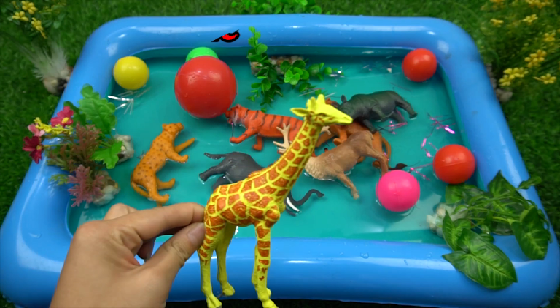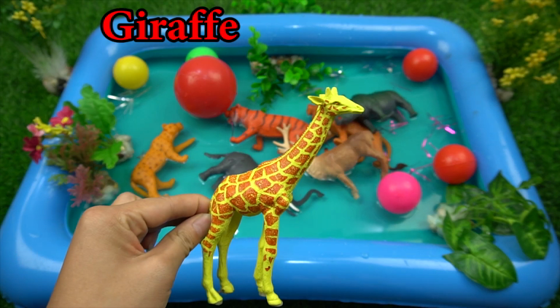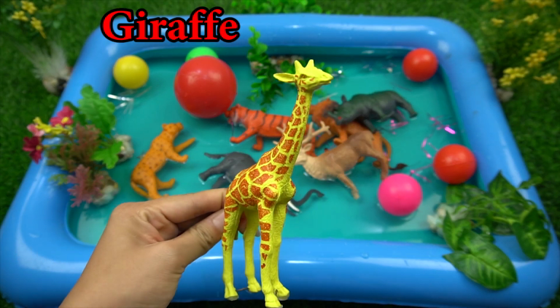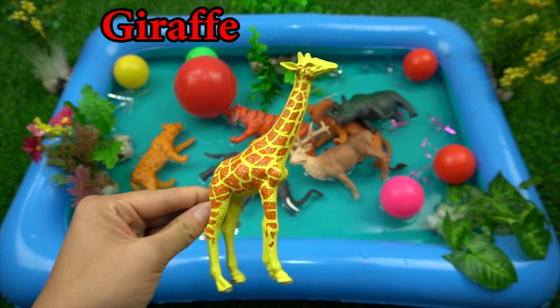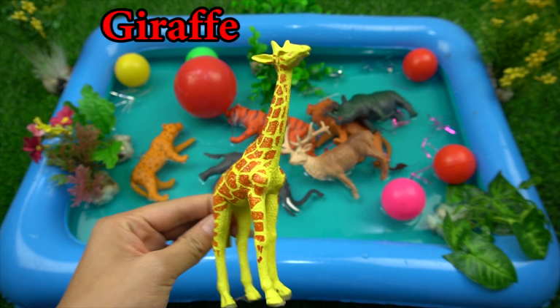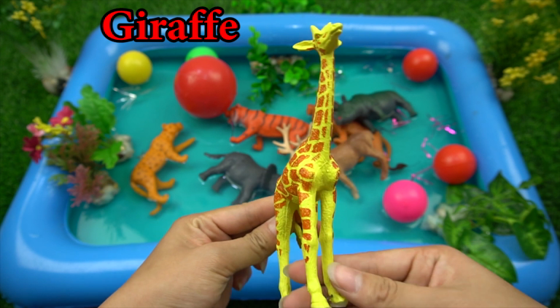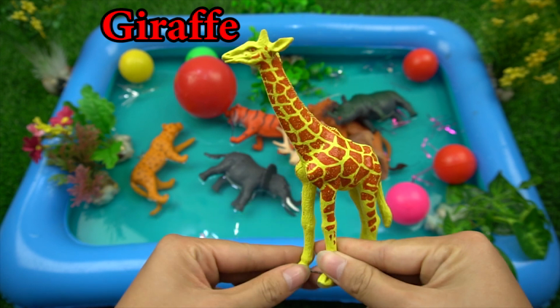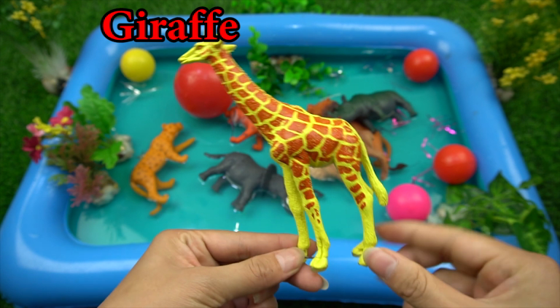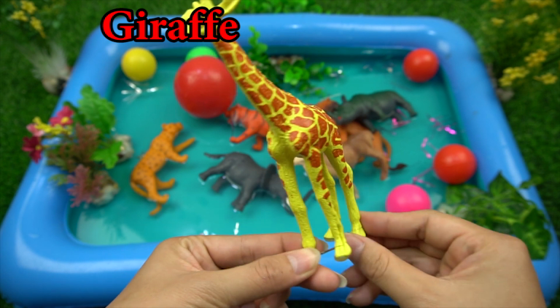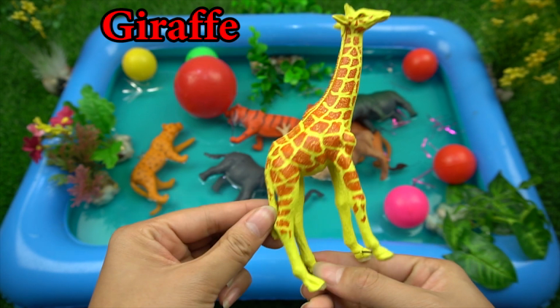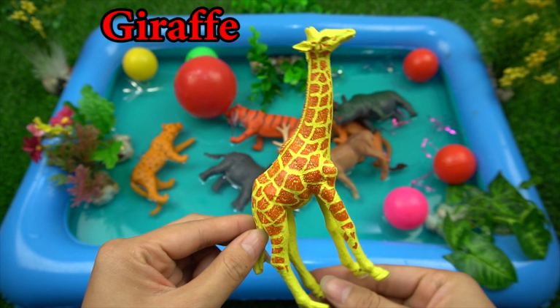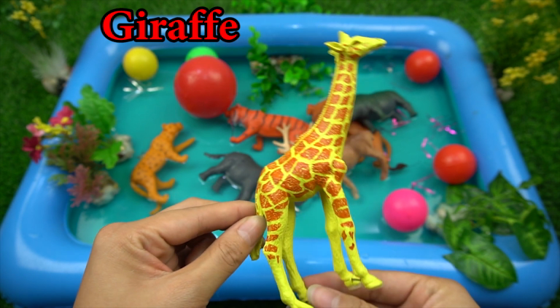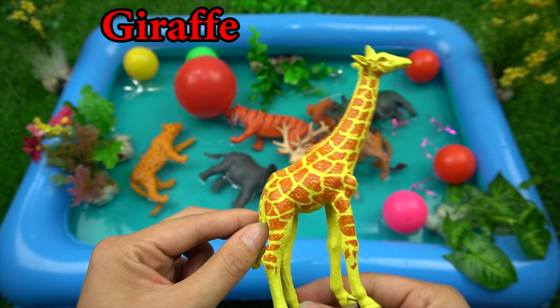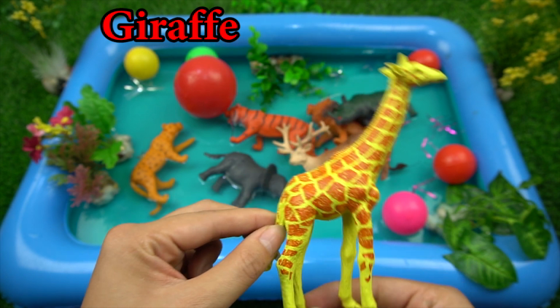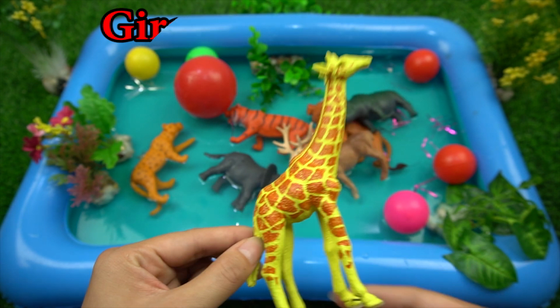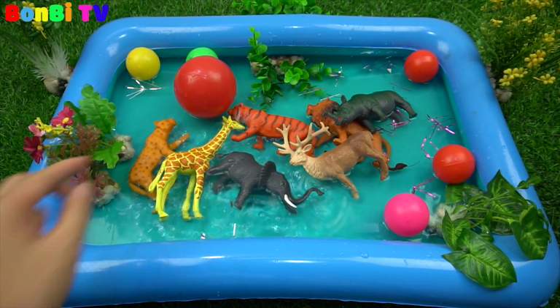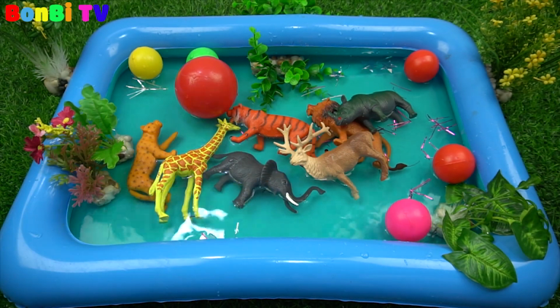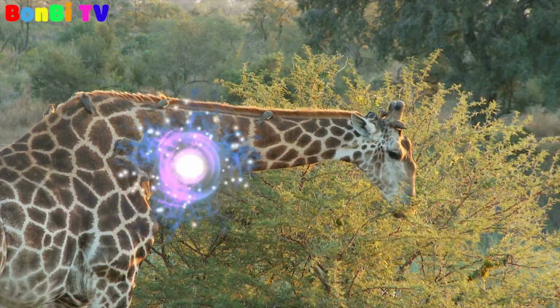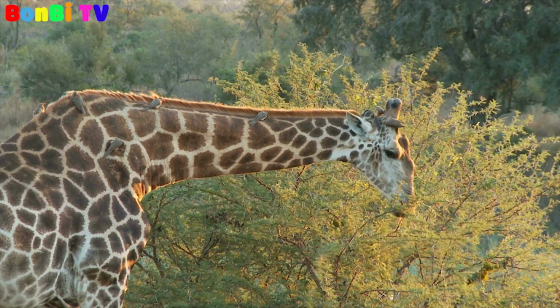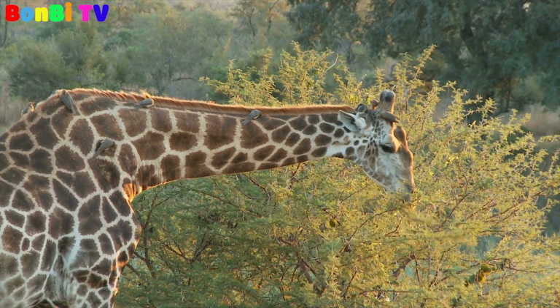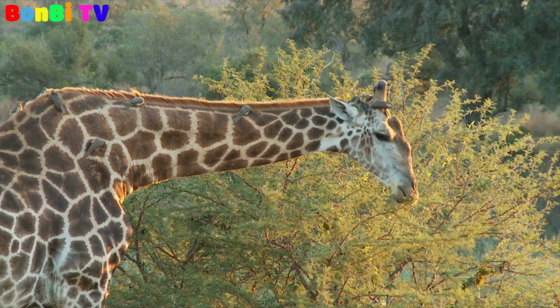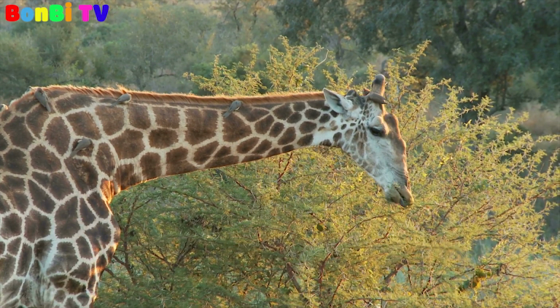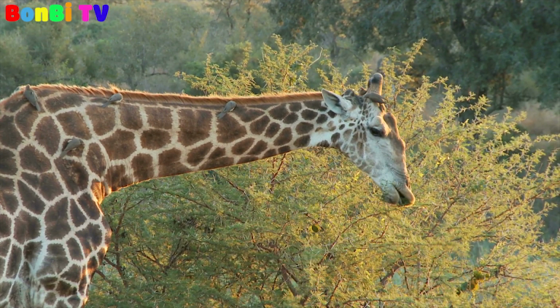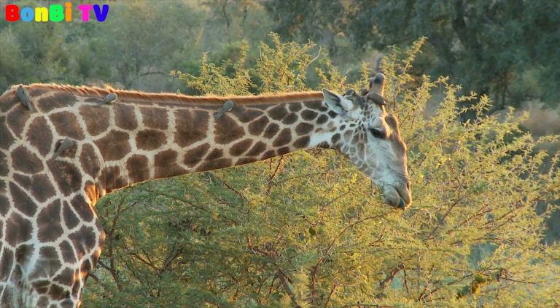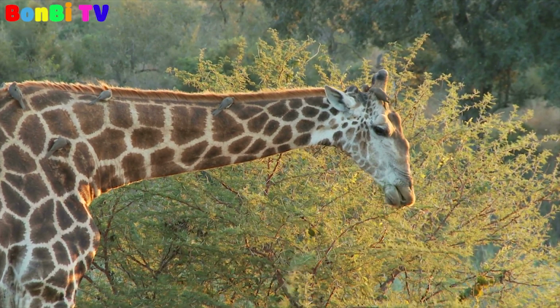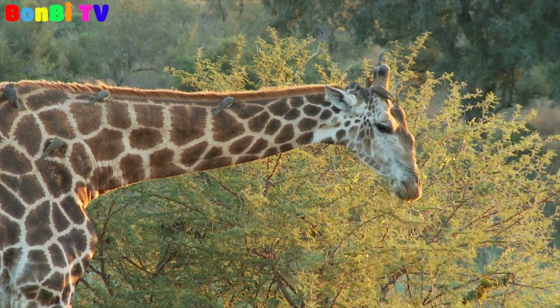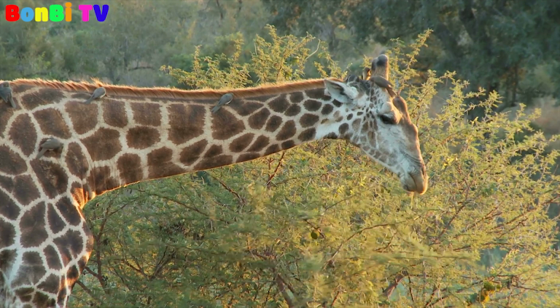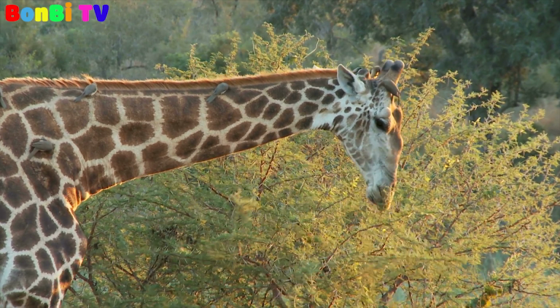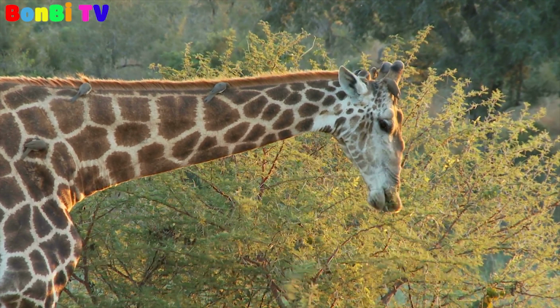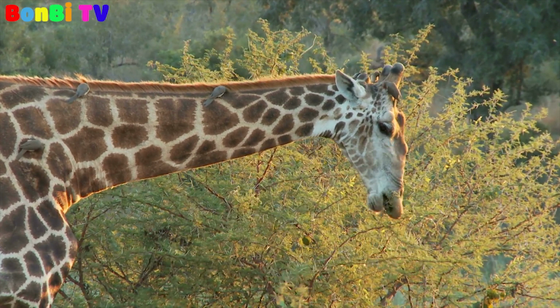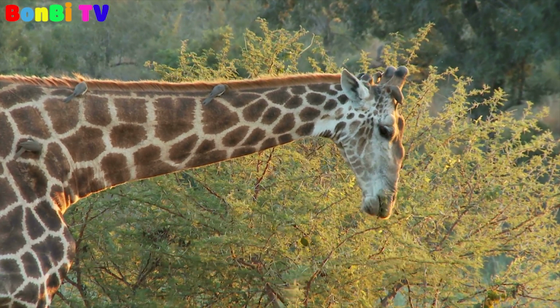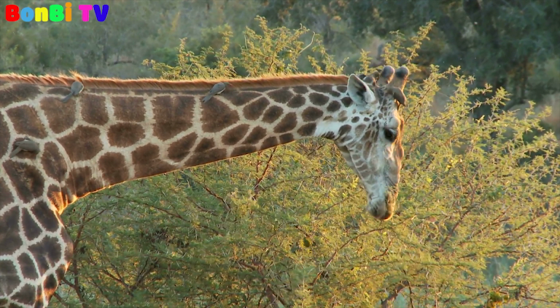This is a giraffe. A long neck. With its long neck, a giraffe can eat leaves which are on the high tree.